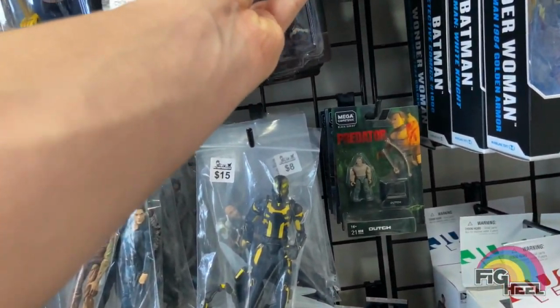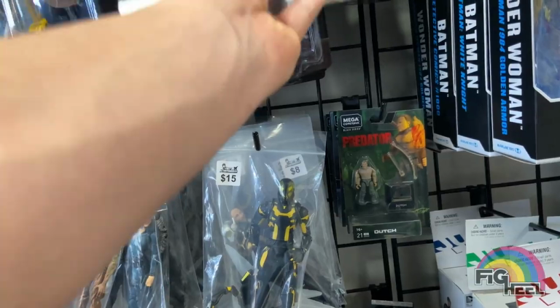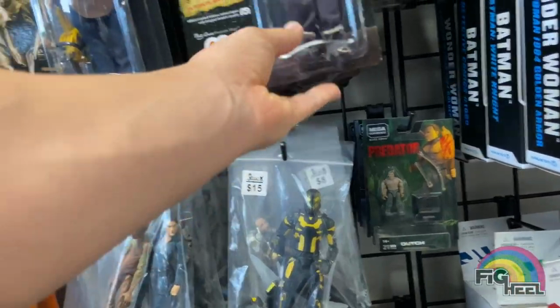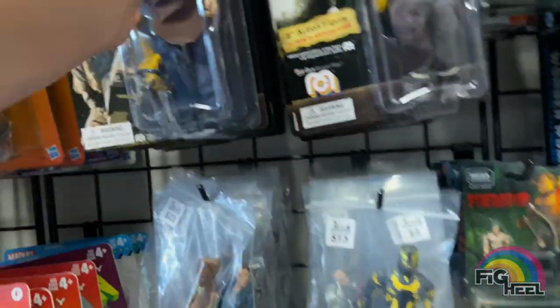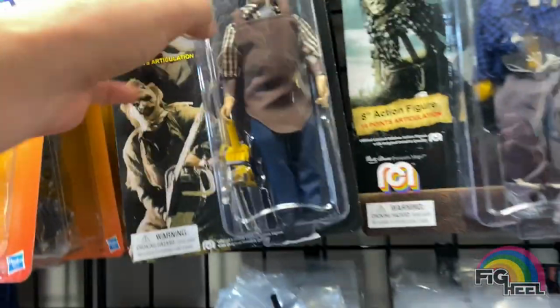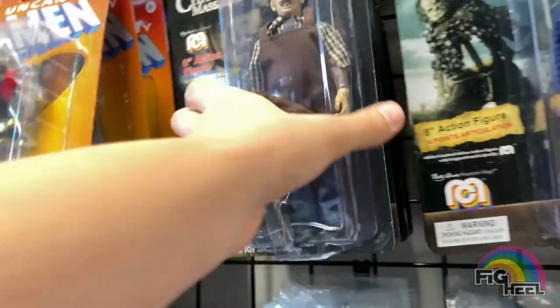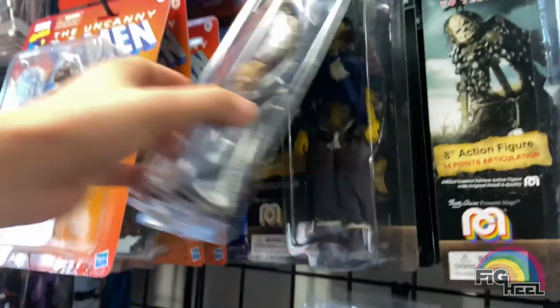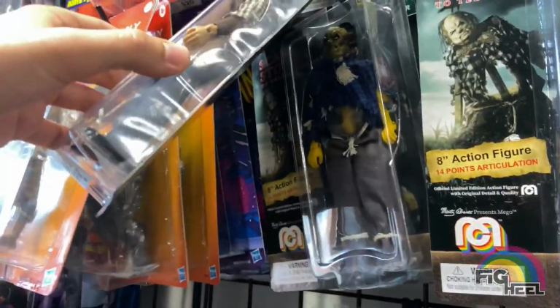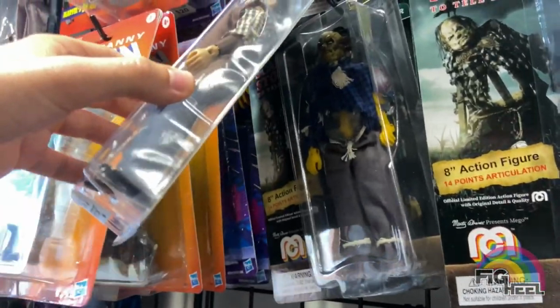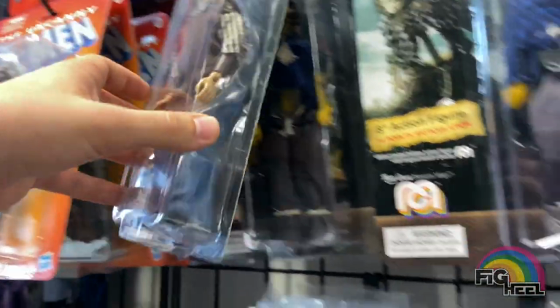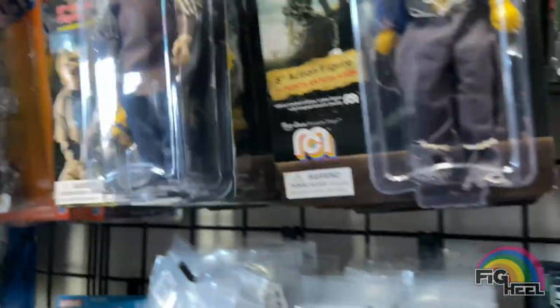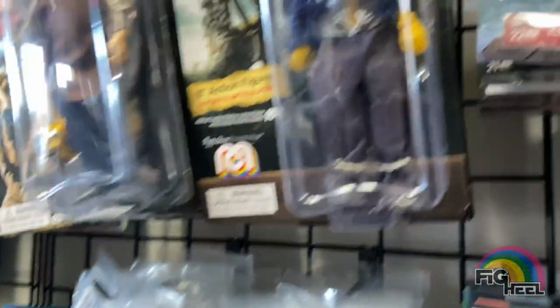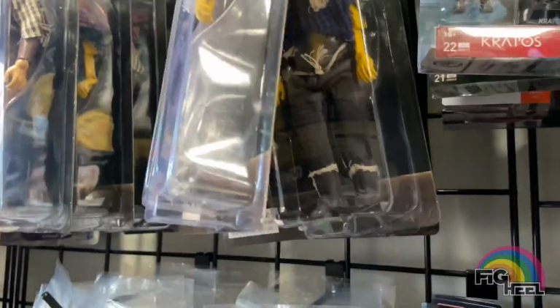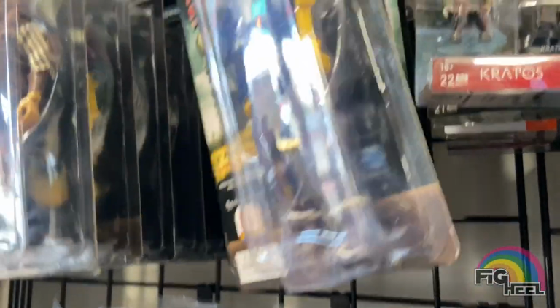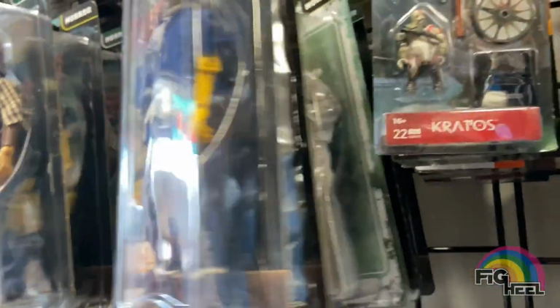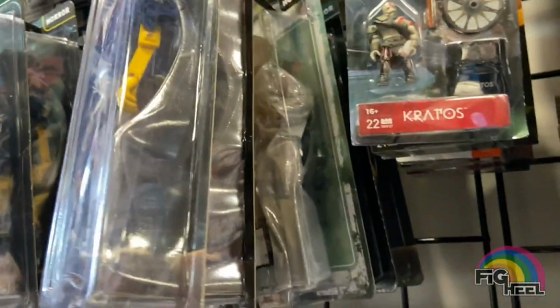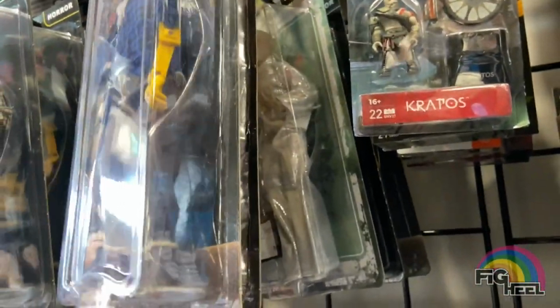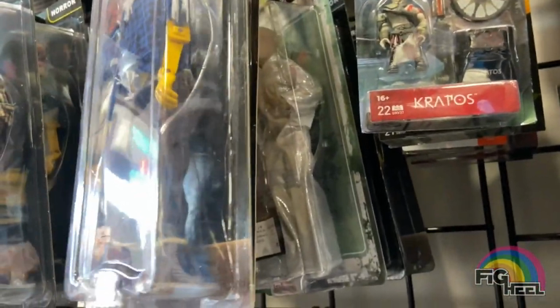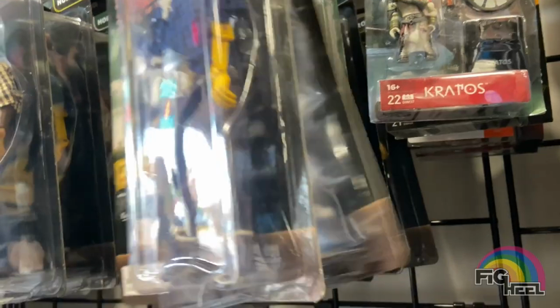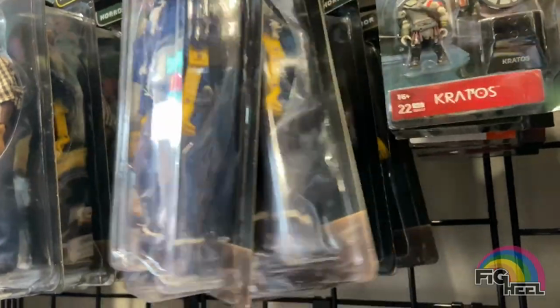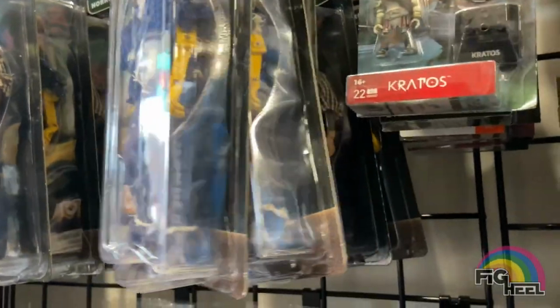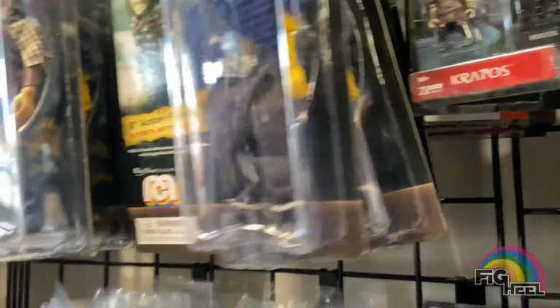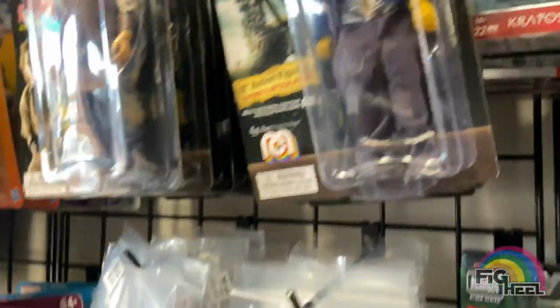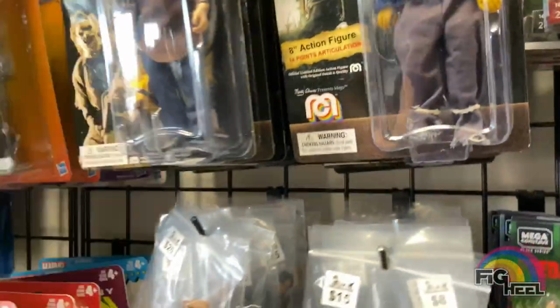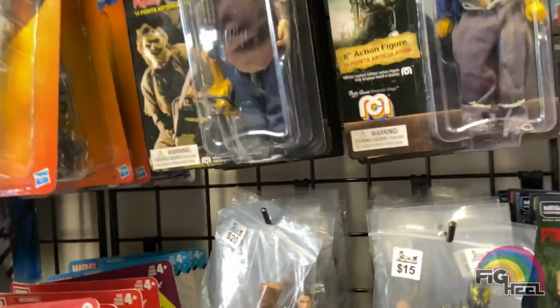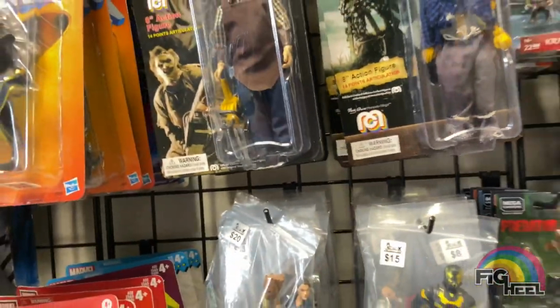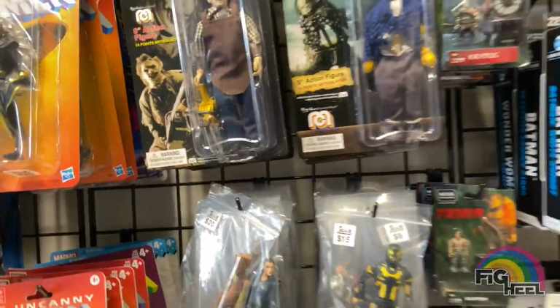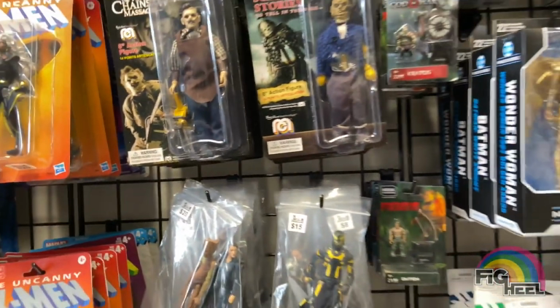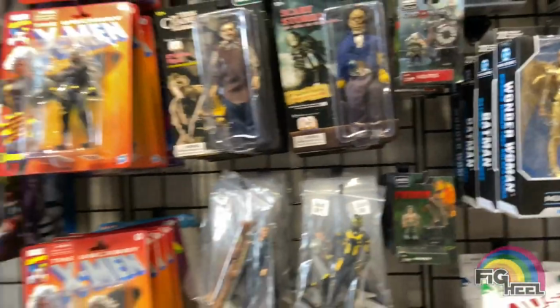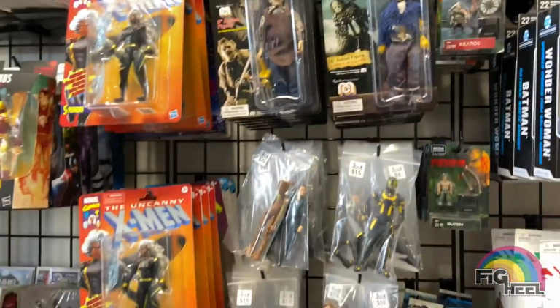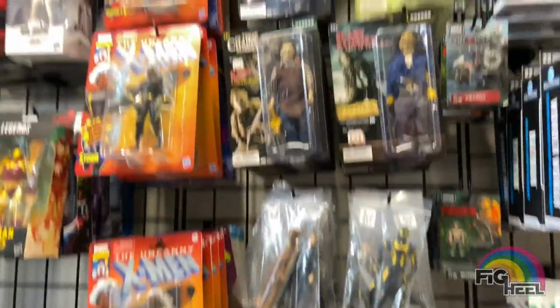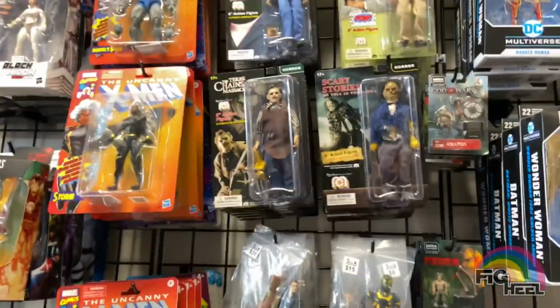Great store. I definitely suggest you check it out — Their Action Figures in Dover, Delaware. Find them on Instagram and see what they got. I think they do some shipping too.